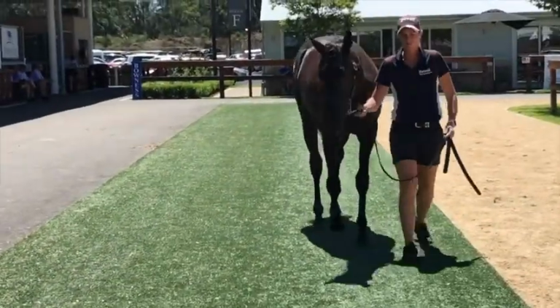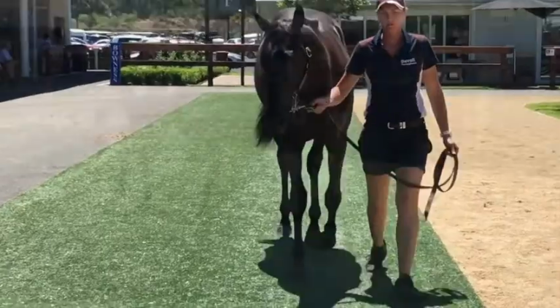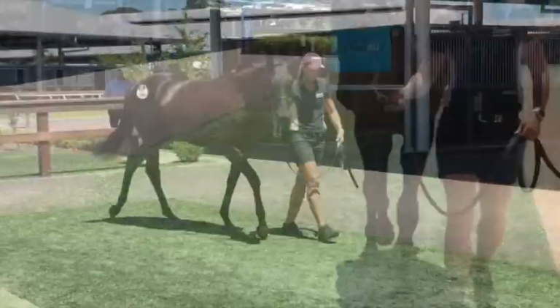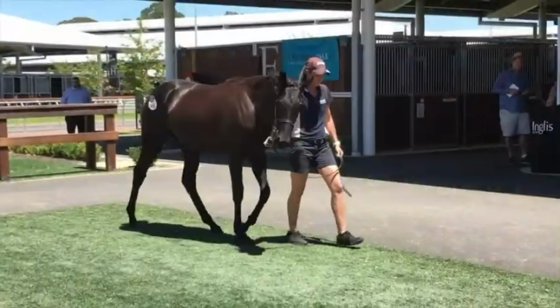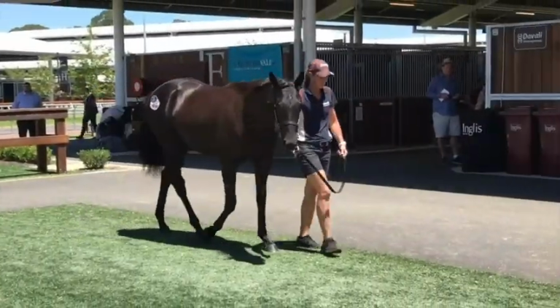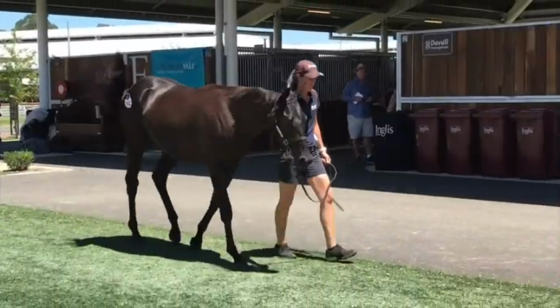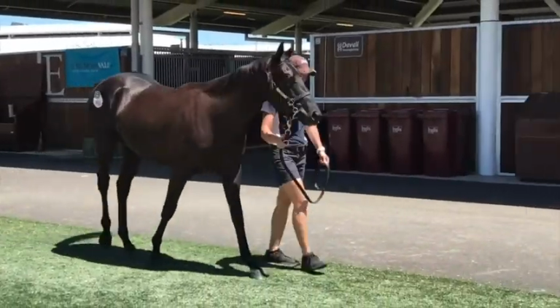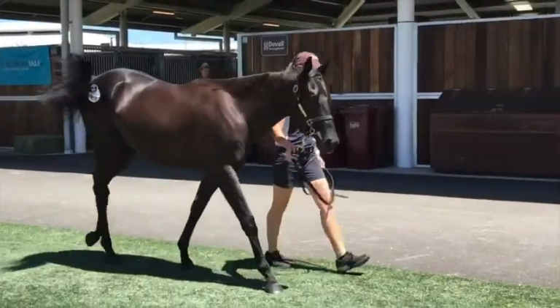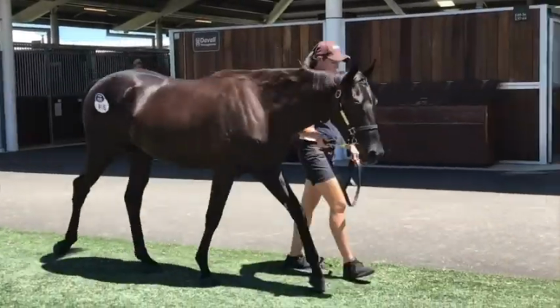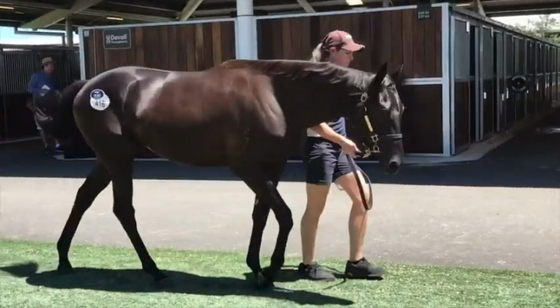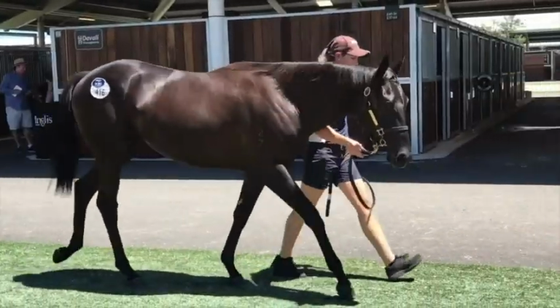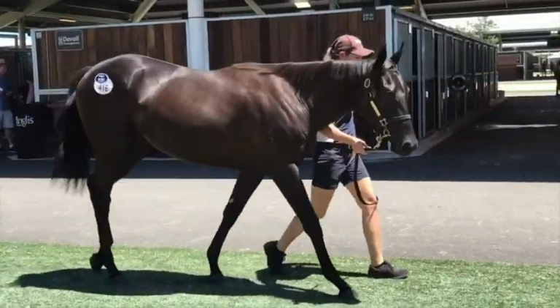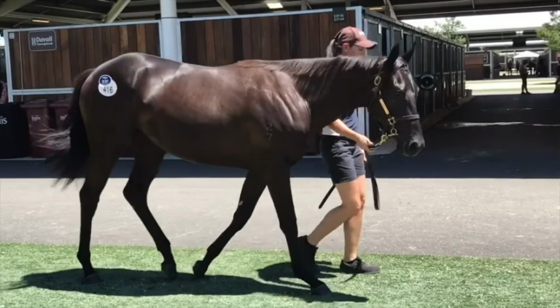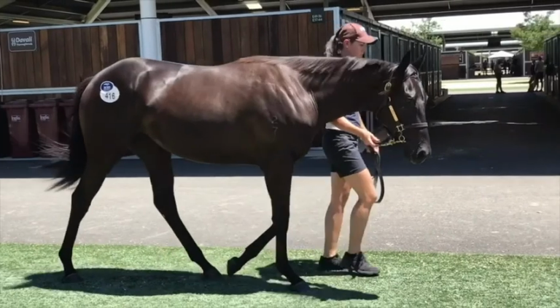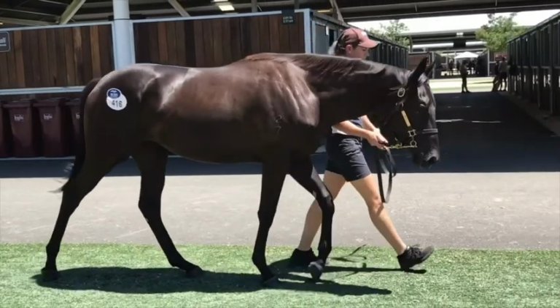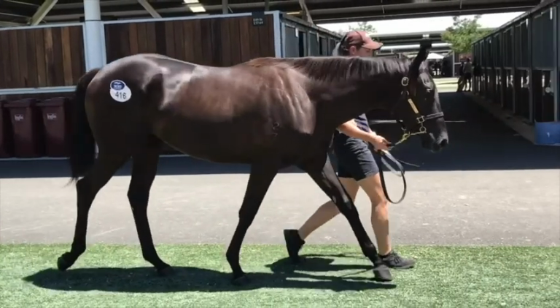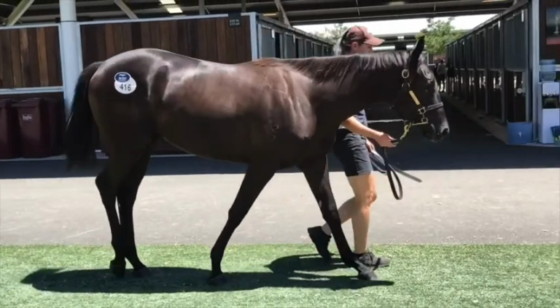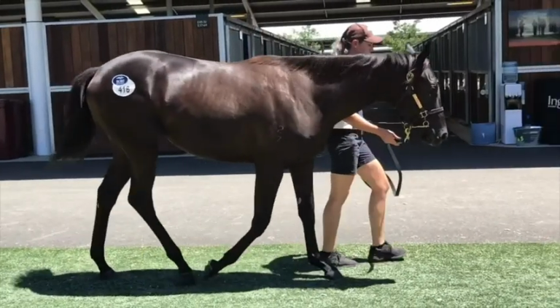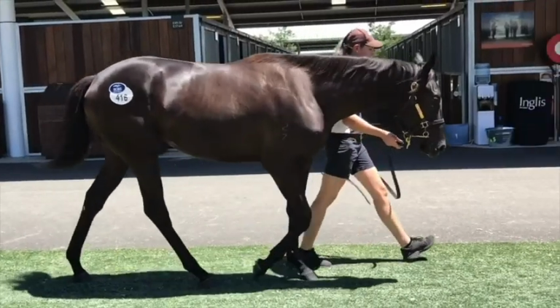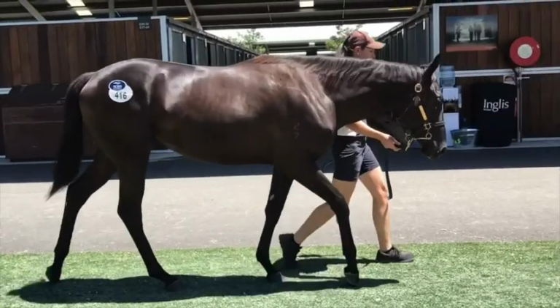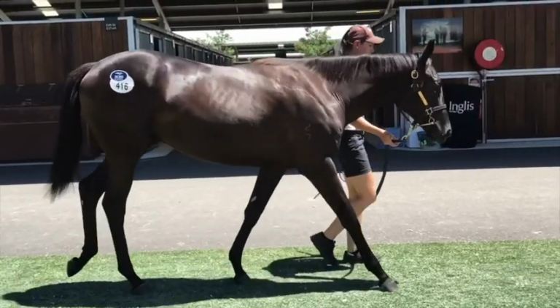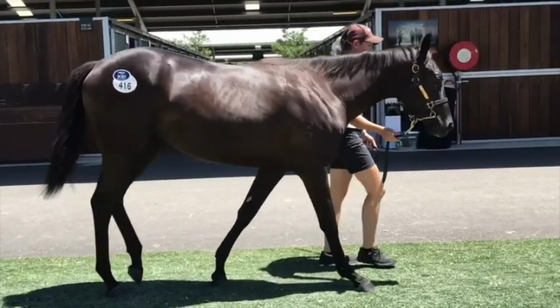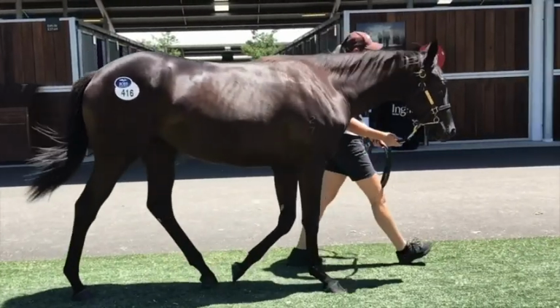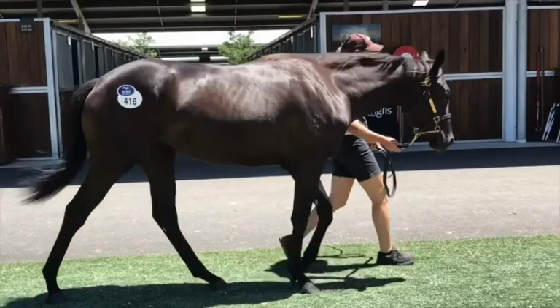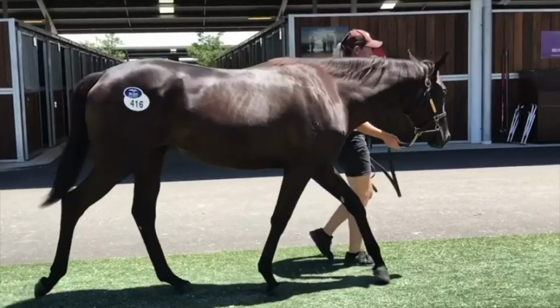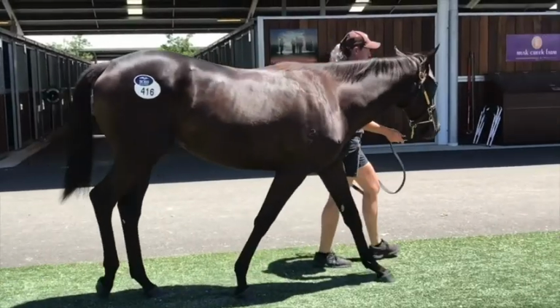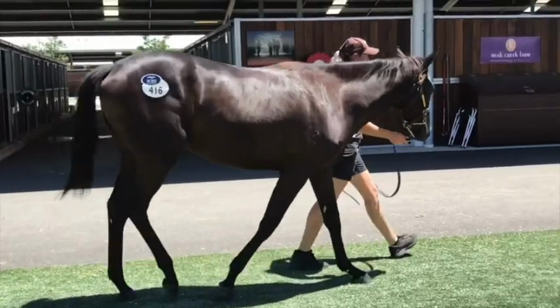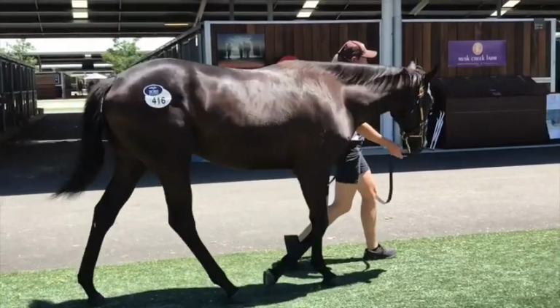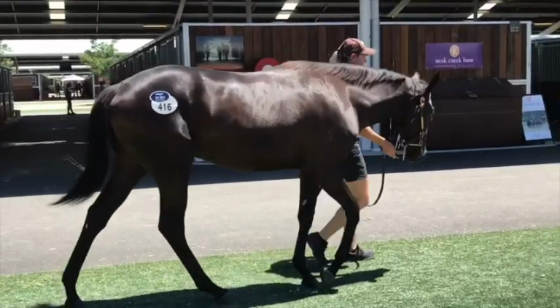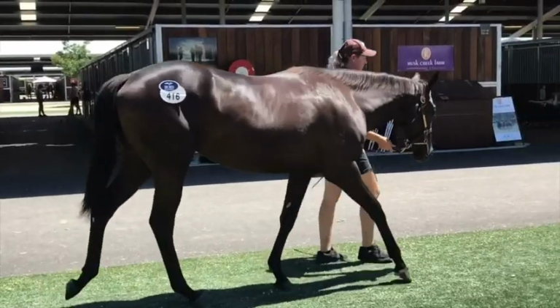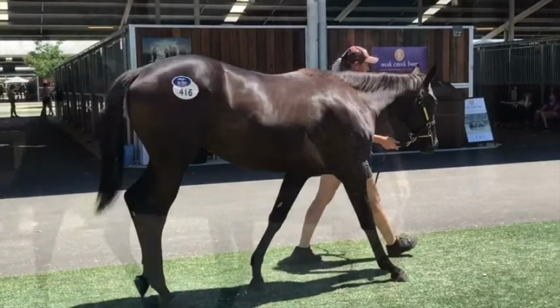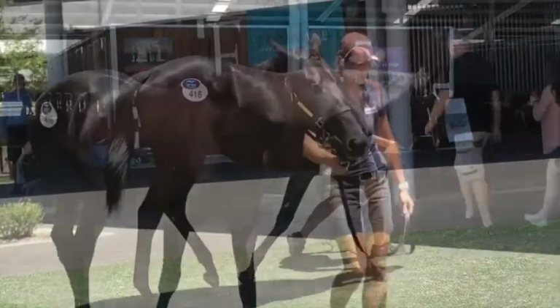I don't think she's one that will probably get up and going early — she'll probably need a bit of time. Beautiful mover, just a really pretty filly and we're wrapped to be bringing her home. That's the Kermadec Cartini filly.